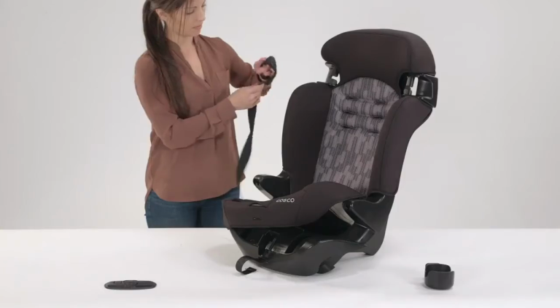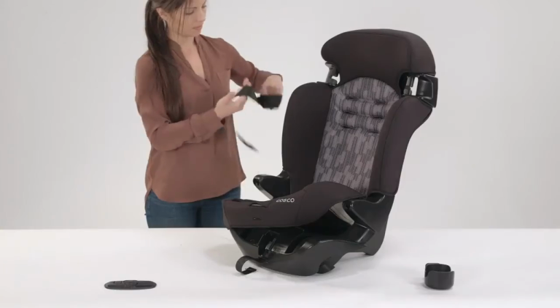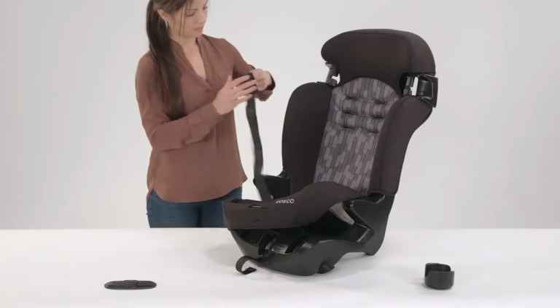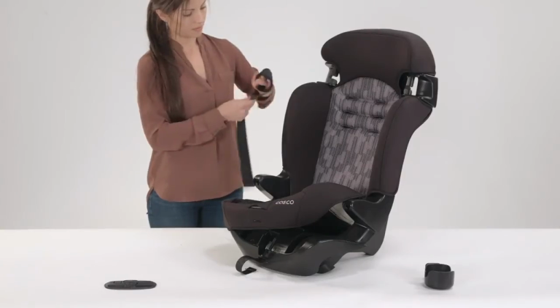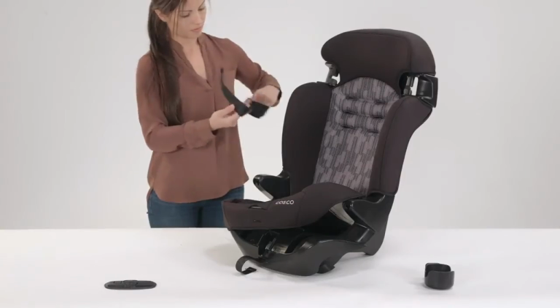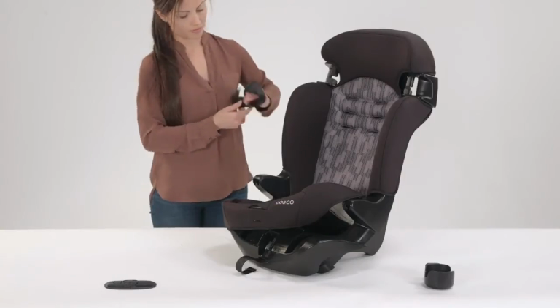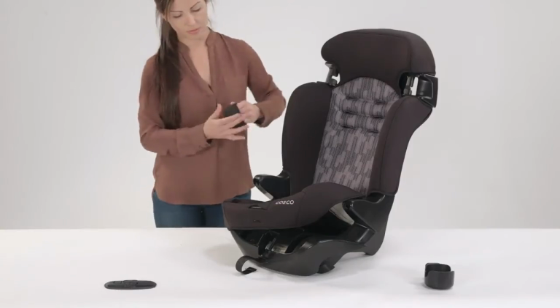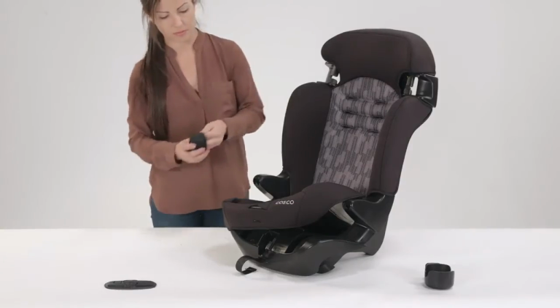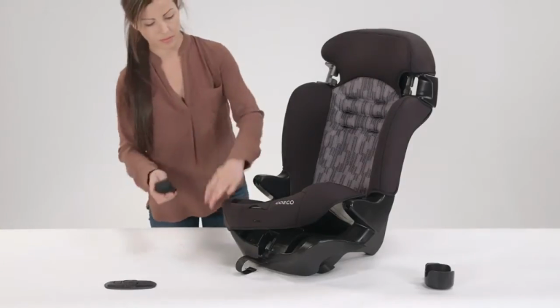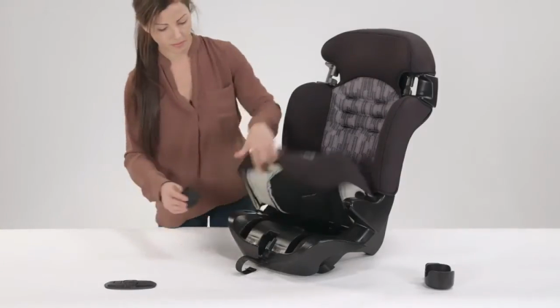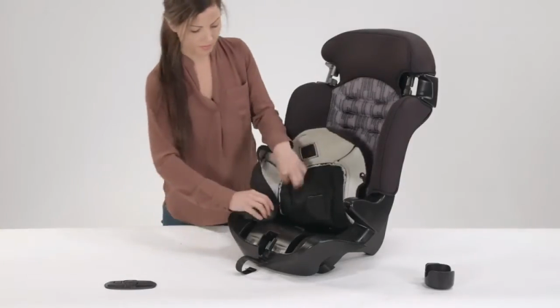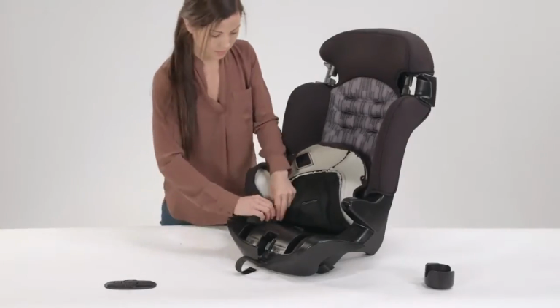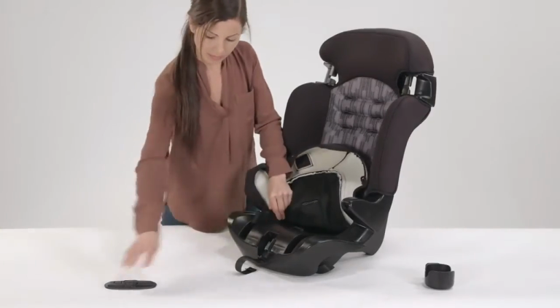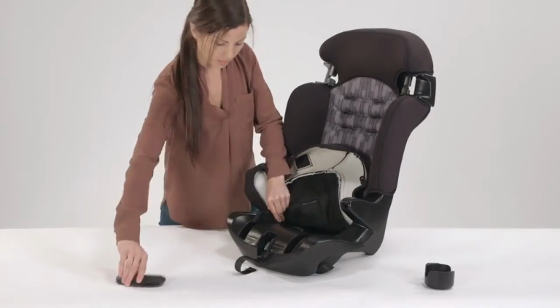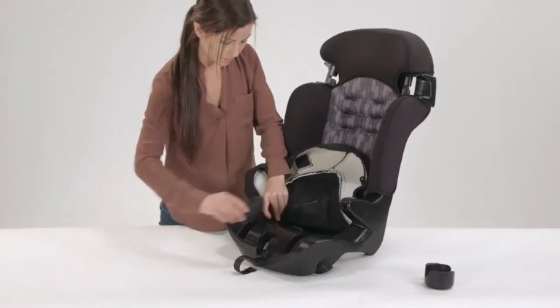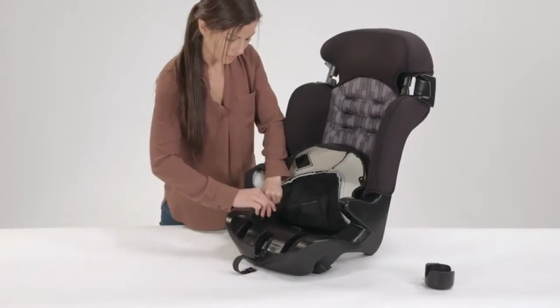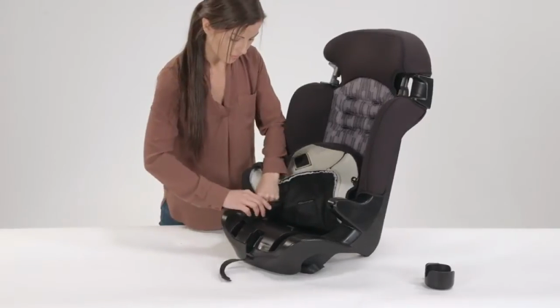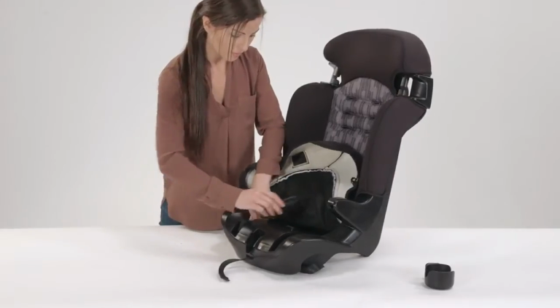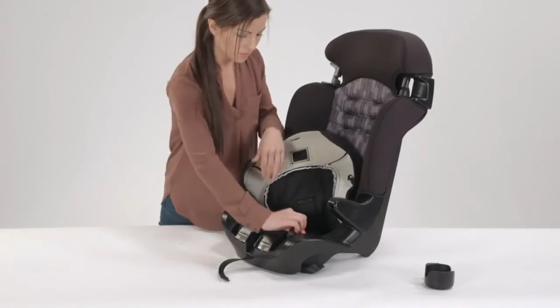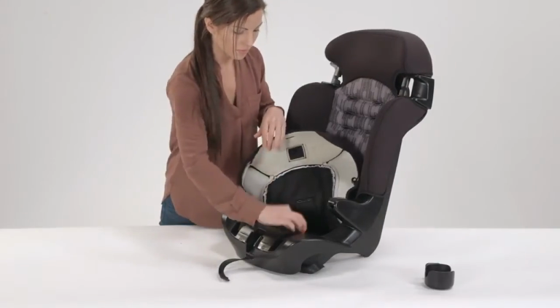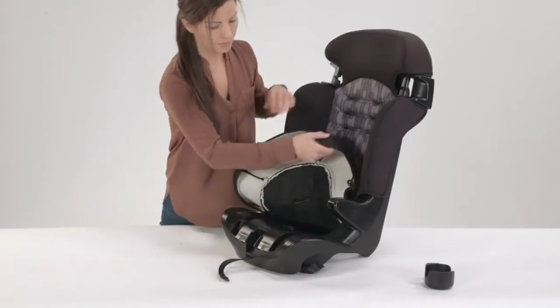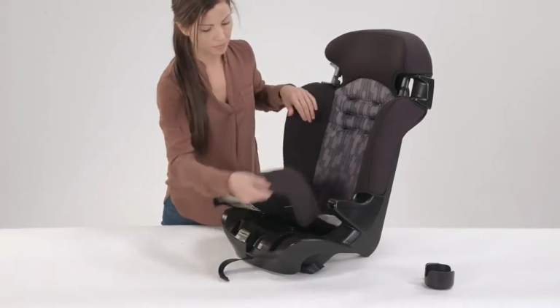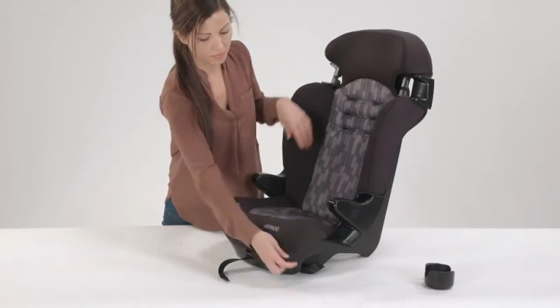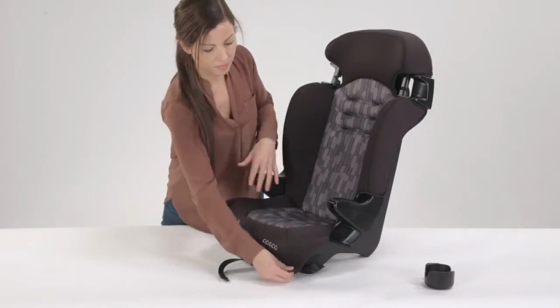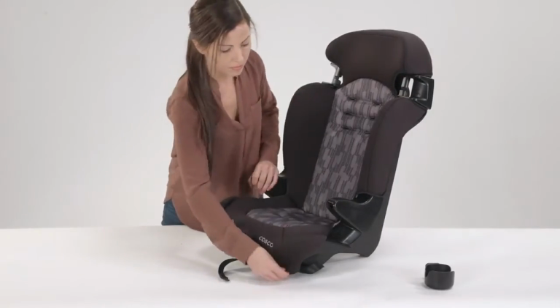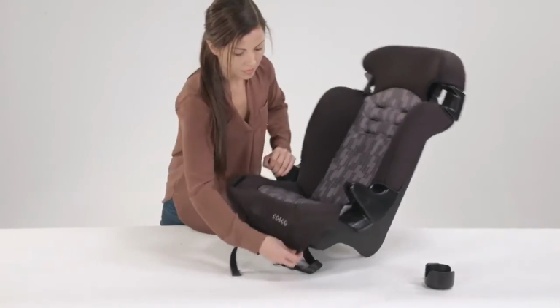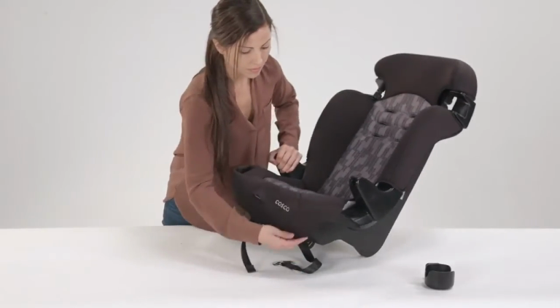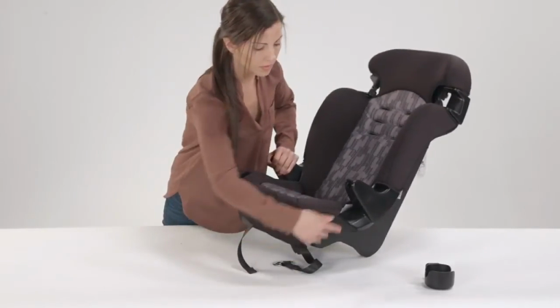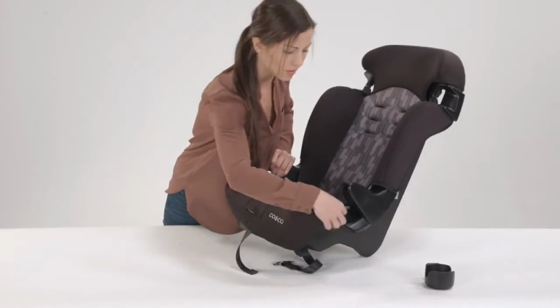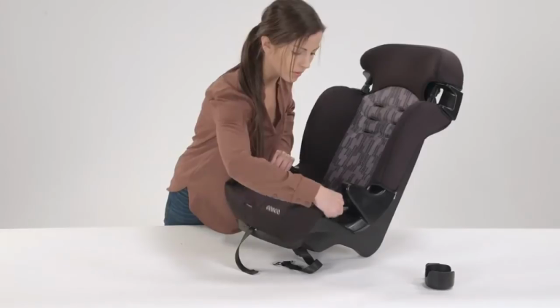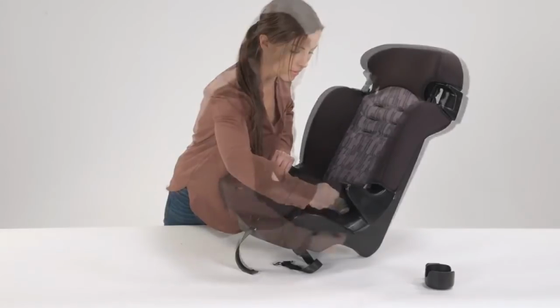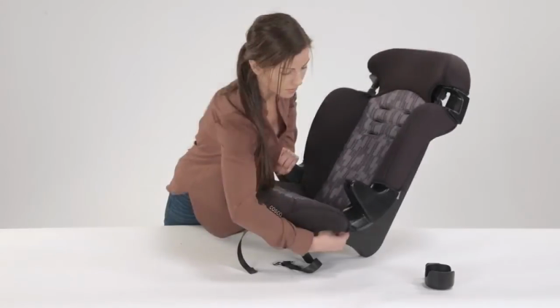Take the harness strap and wrap it around itself. Then place the wrapped harness strap into the slot for storage. Place the chest clip into the other slot for storage. Then replace the seat pad over the seat bottom.